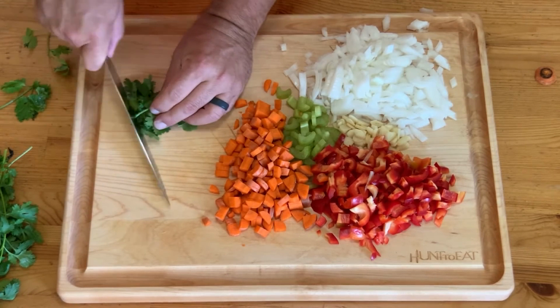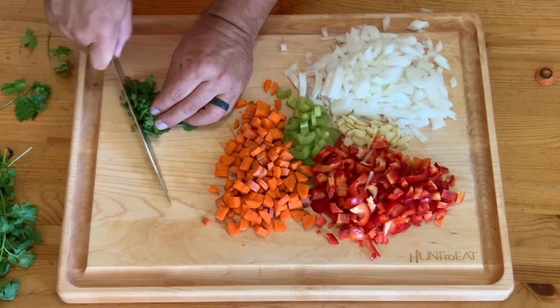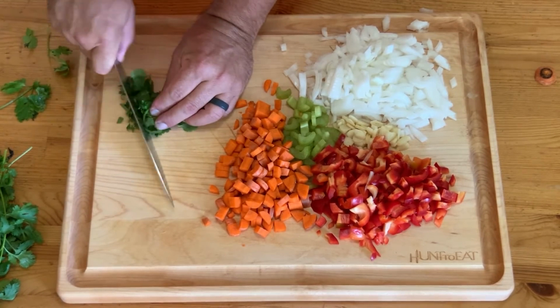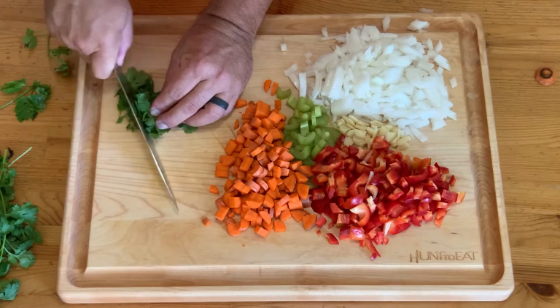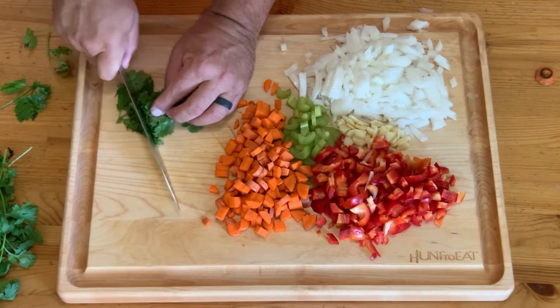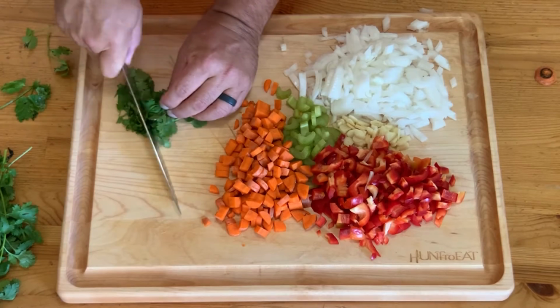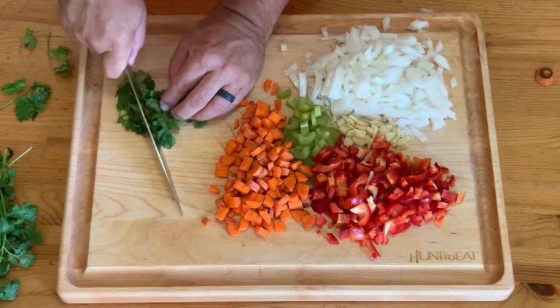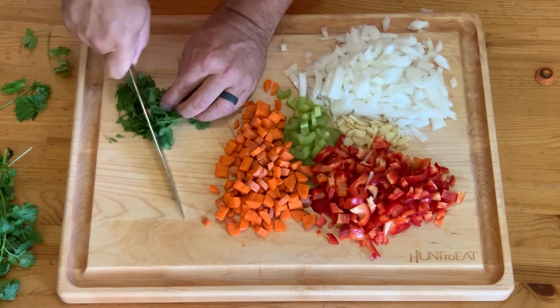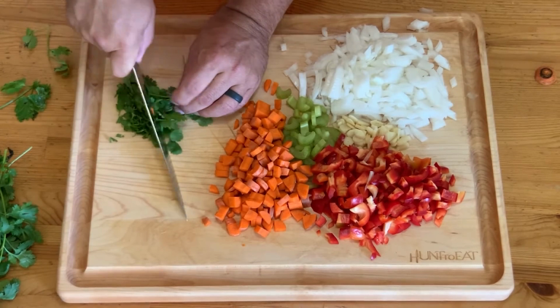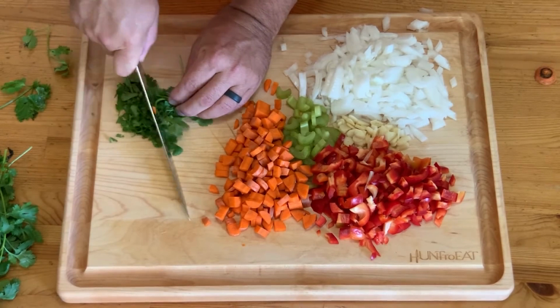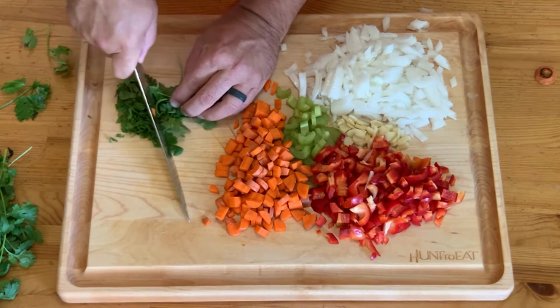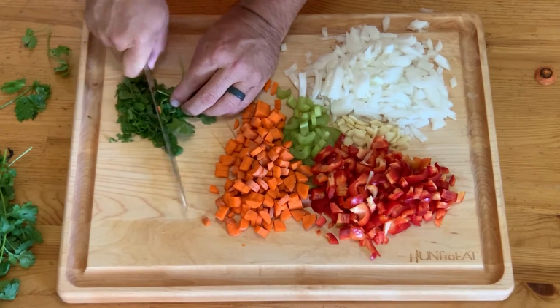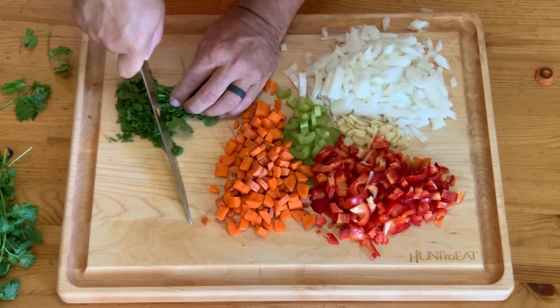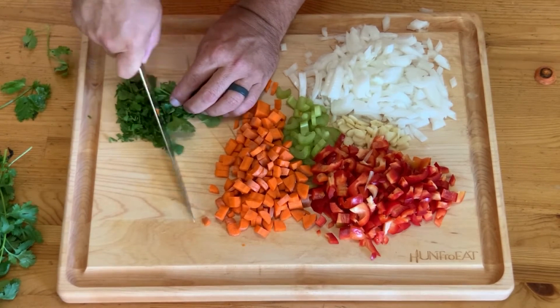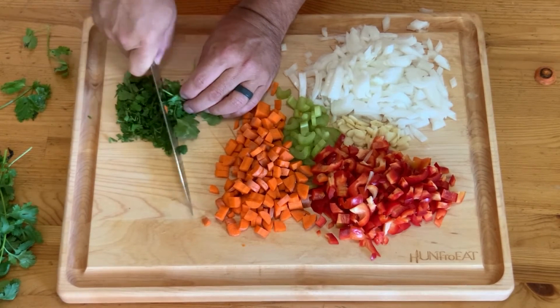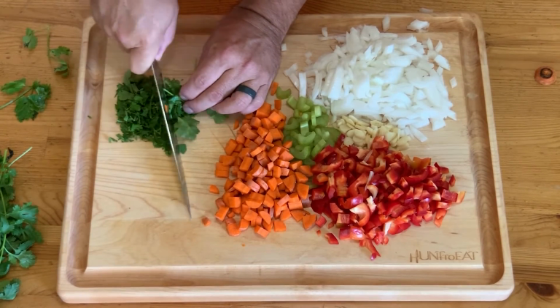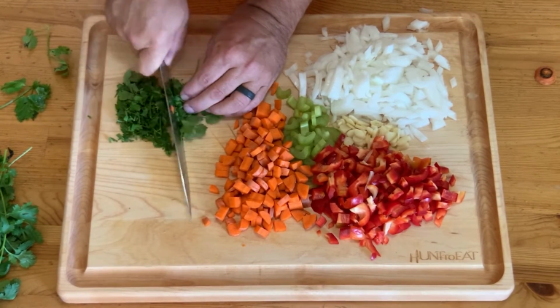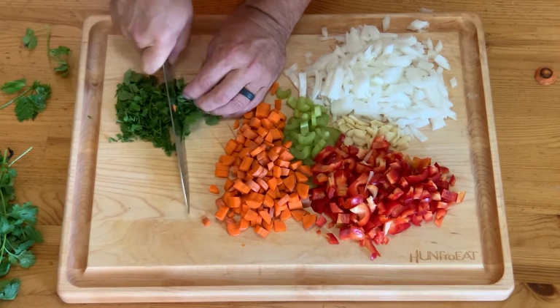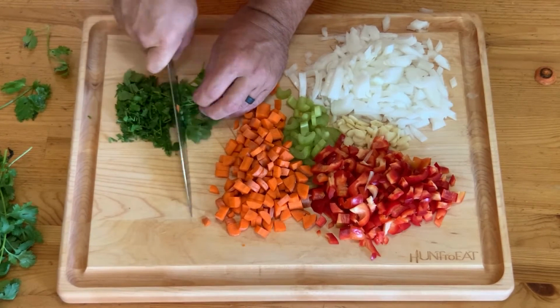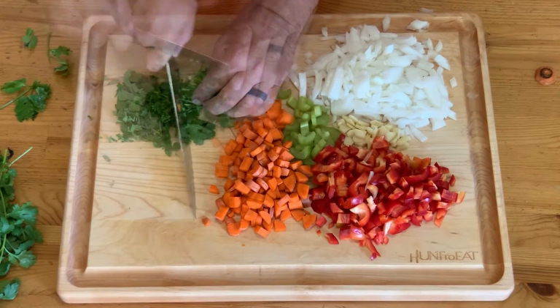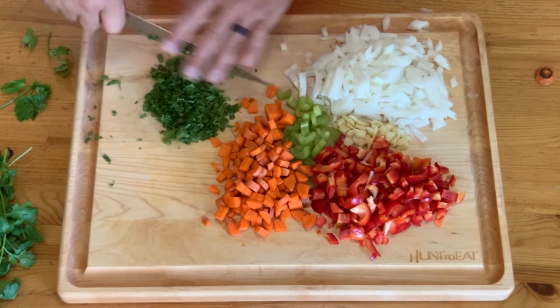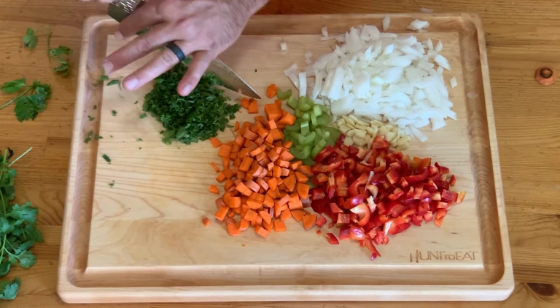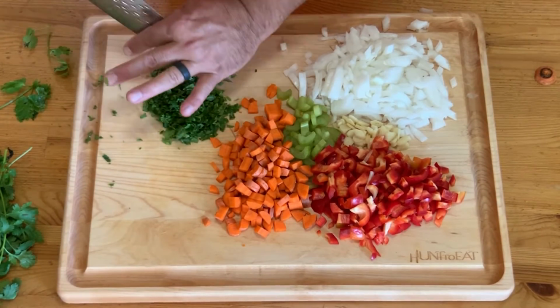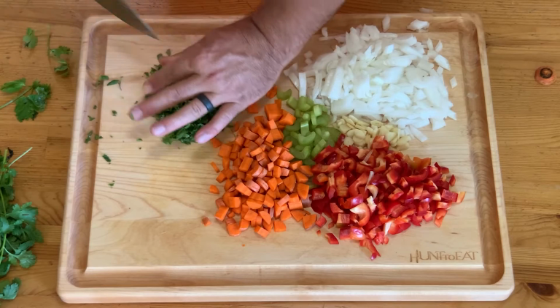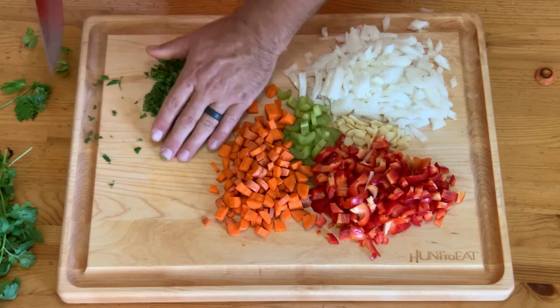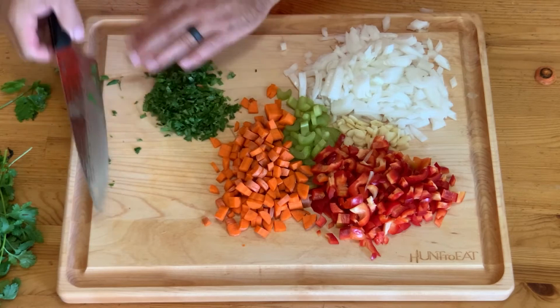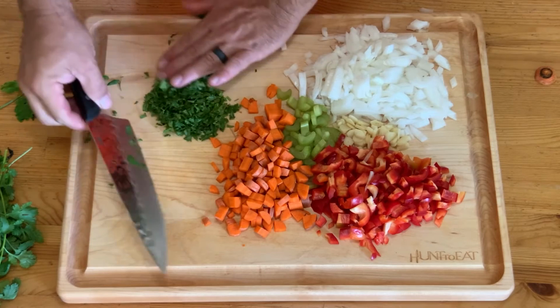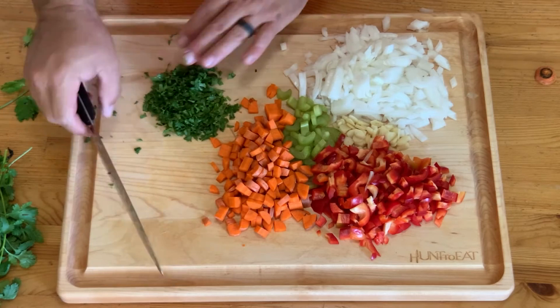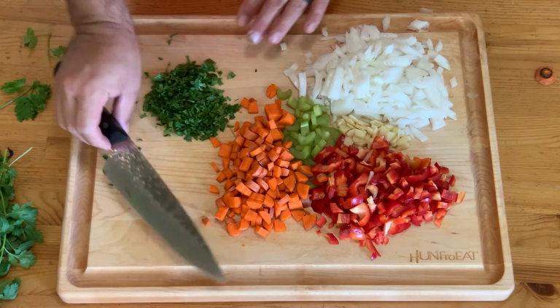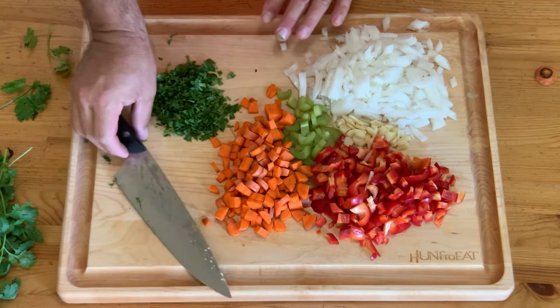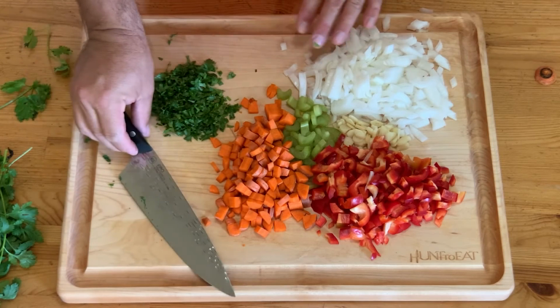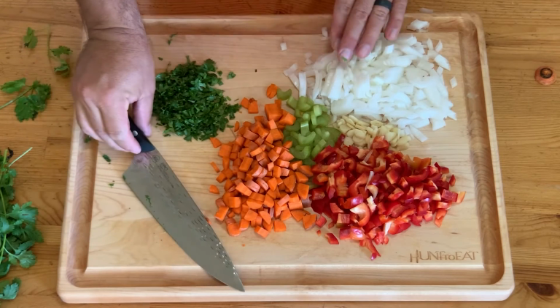Chop the parsley up and save a little bit to the side for a nice garnish at the end. And there you have it — all our veggies prepped and ready to go.